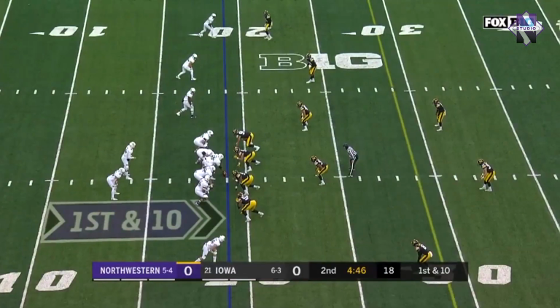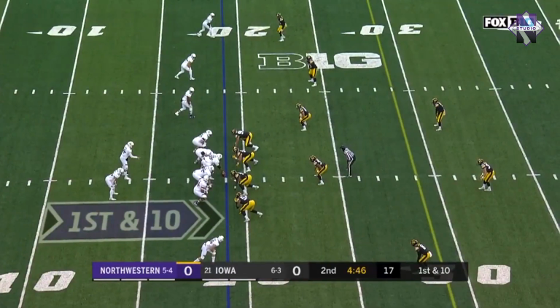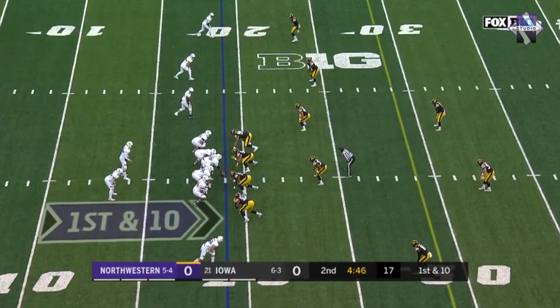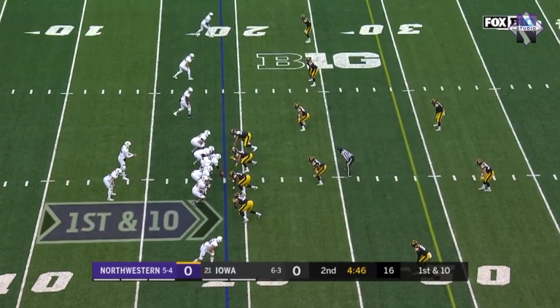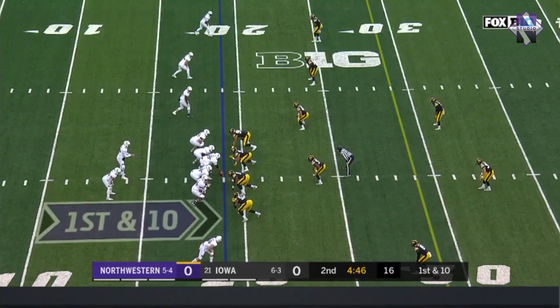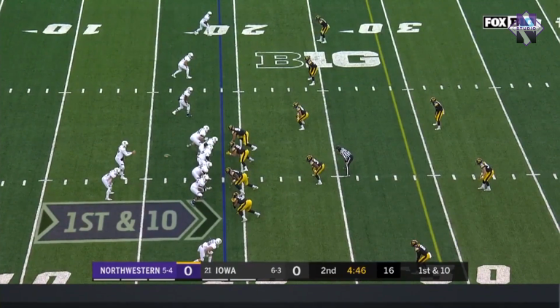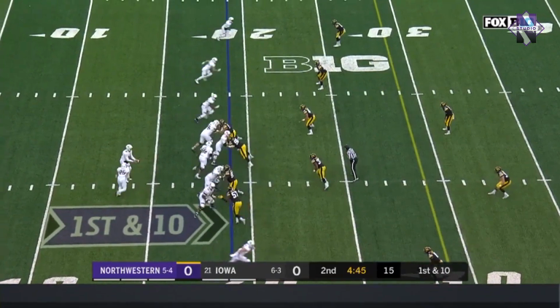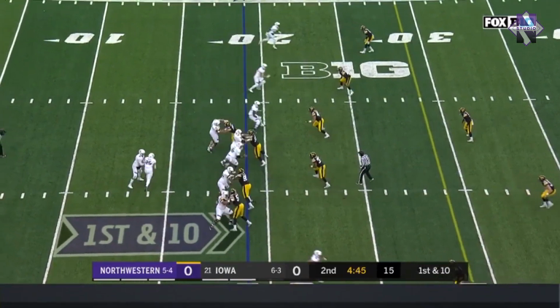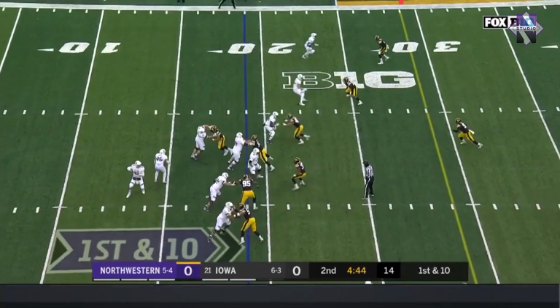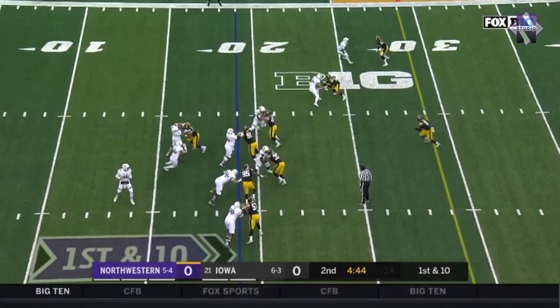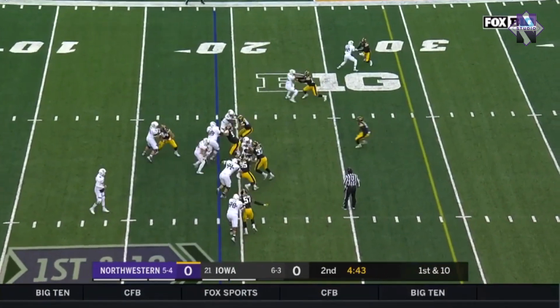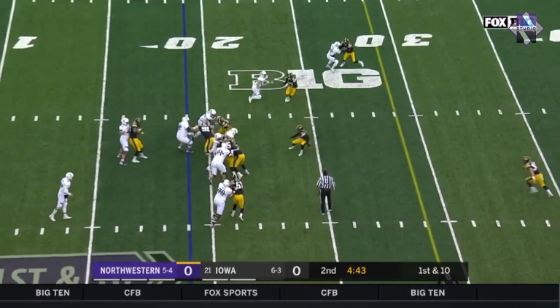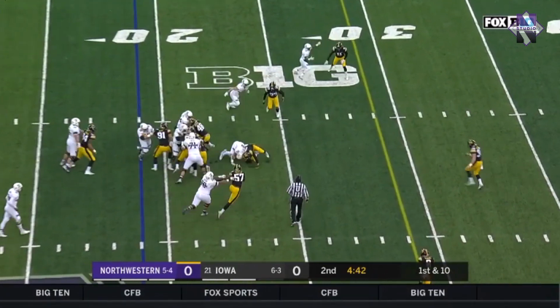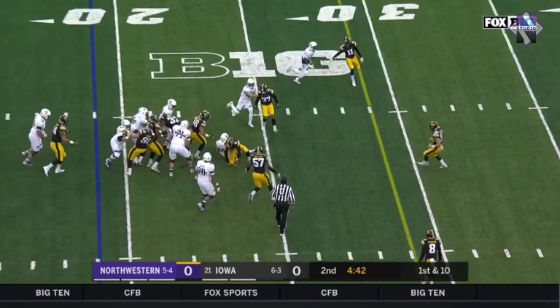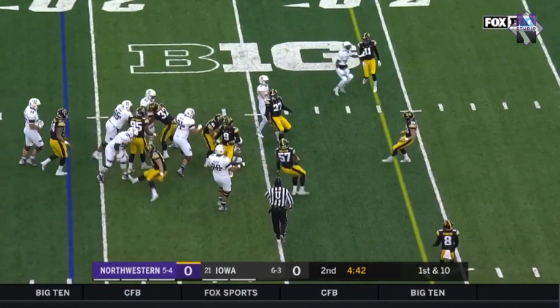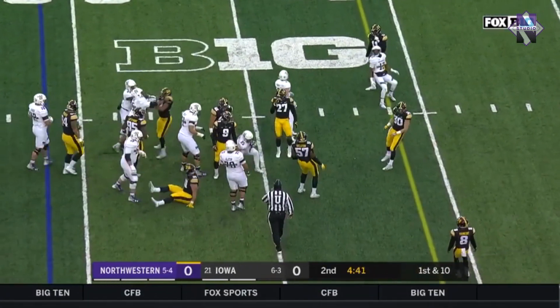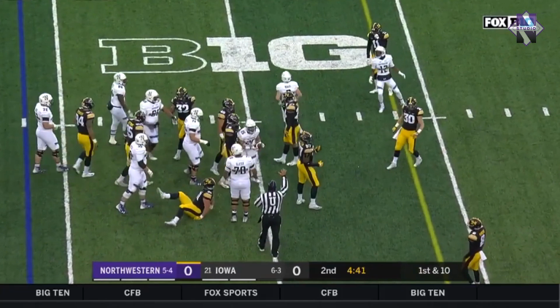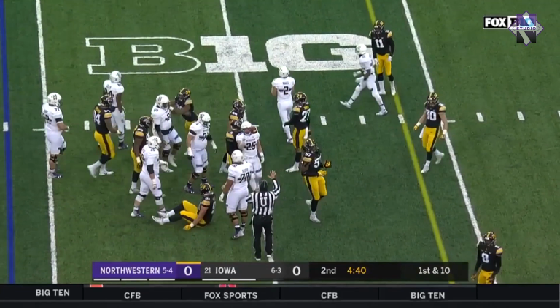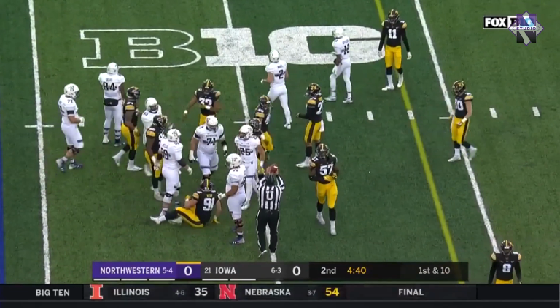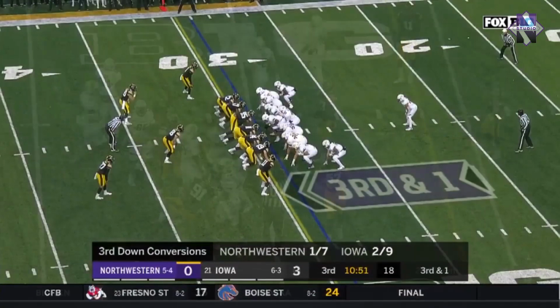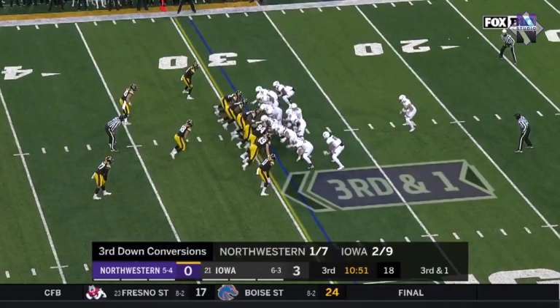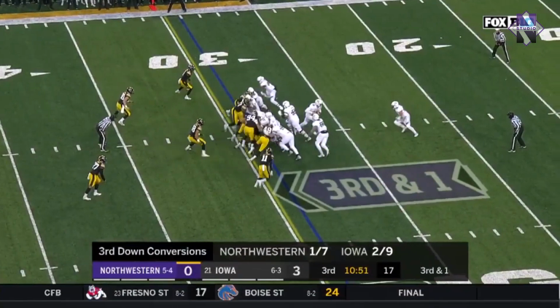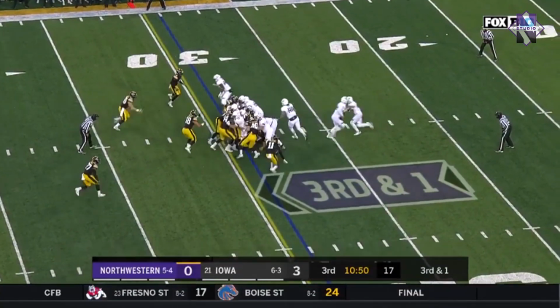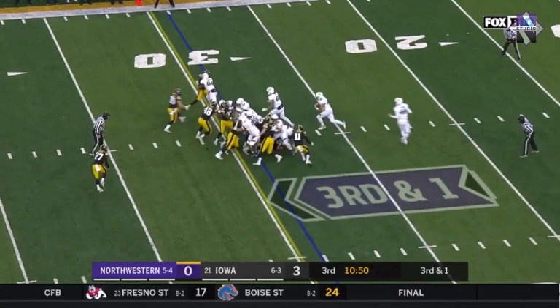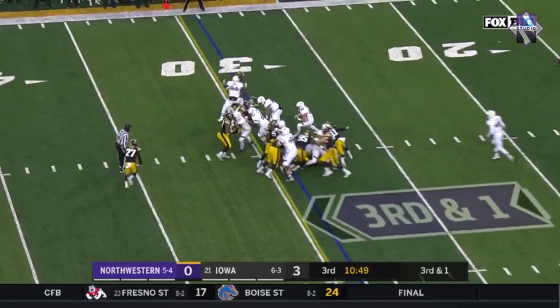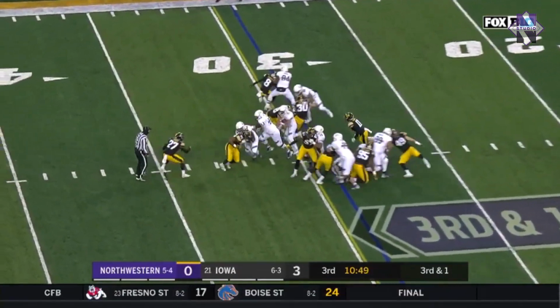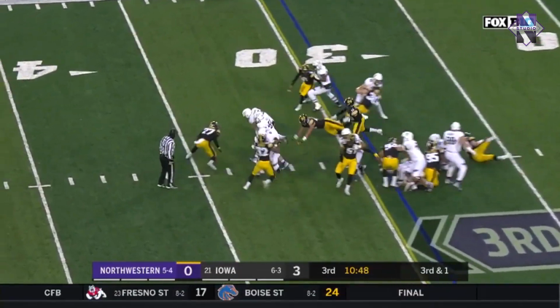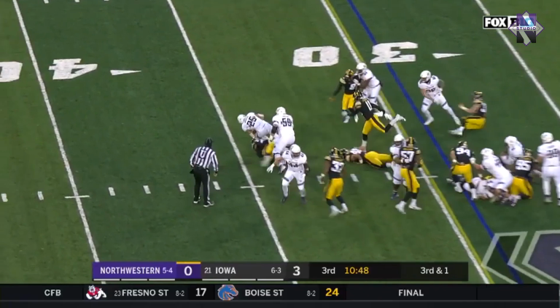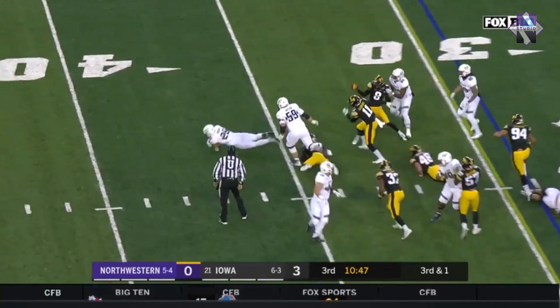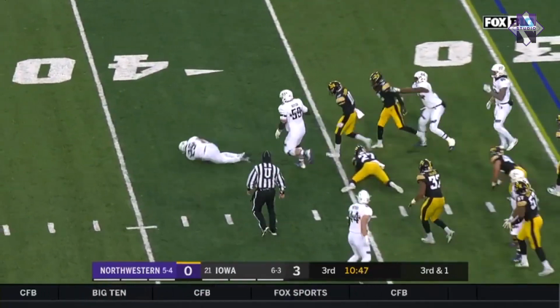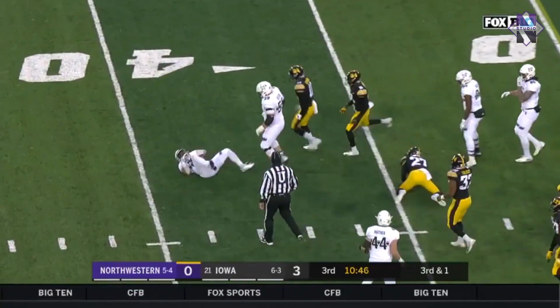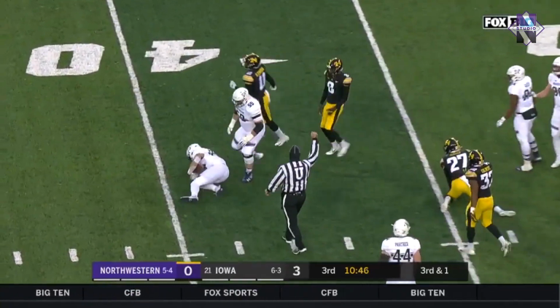They run the ball on all nine plays. They get ten for ten. Pretty predictable on first down as they hand it back to Bowser for a gain of three.